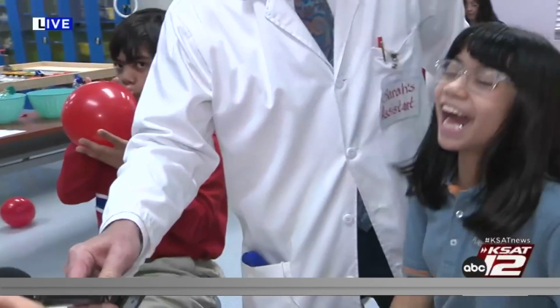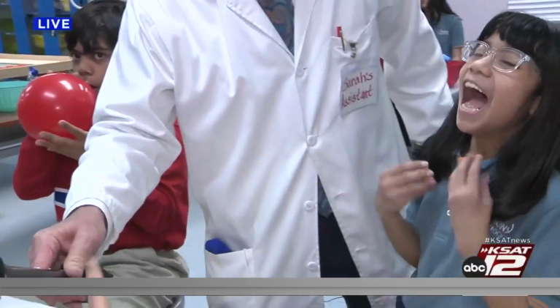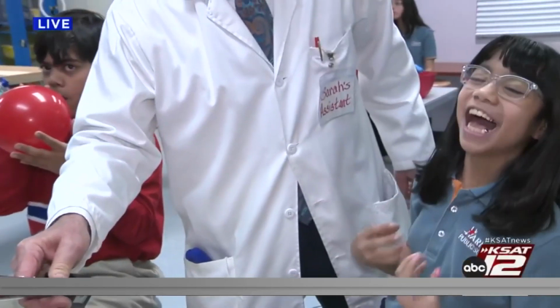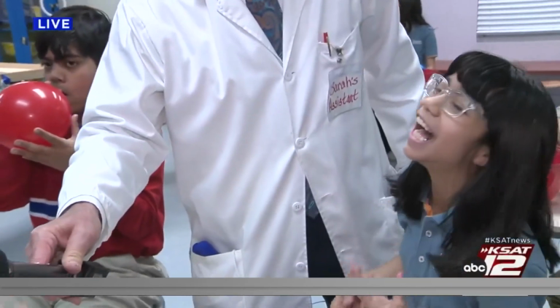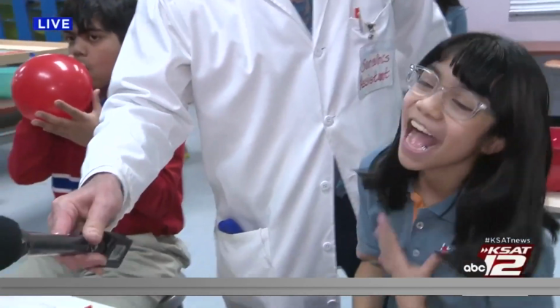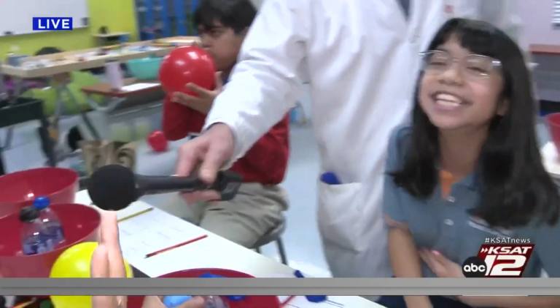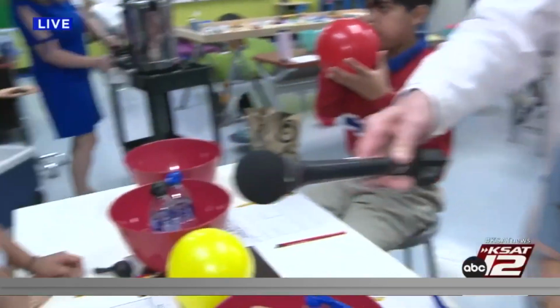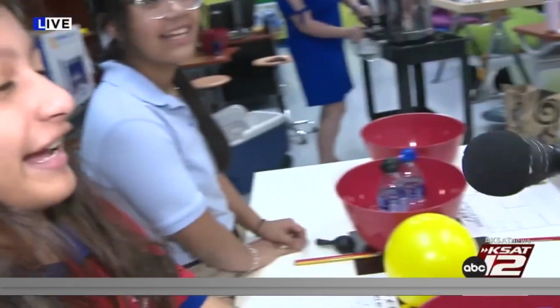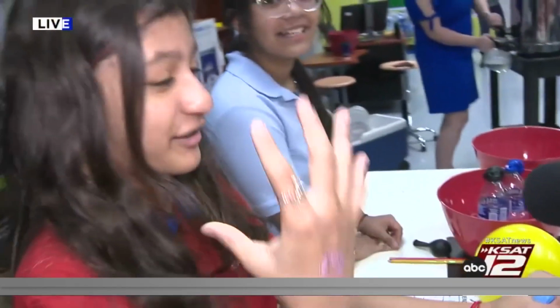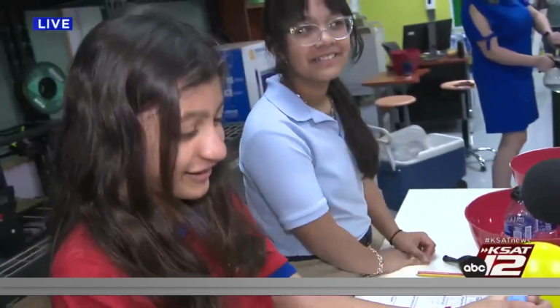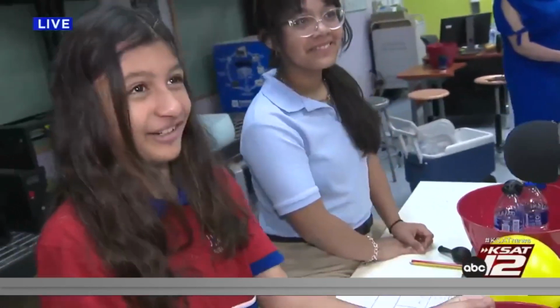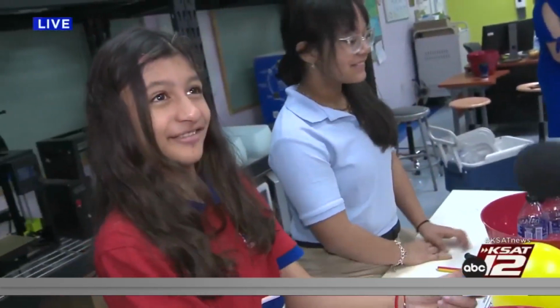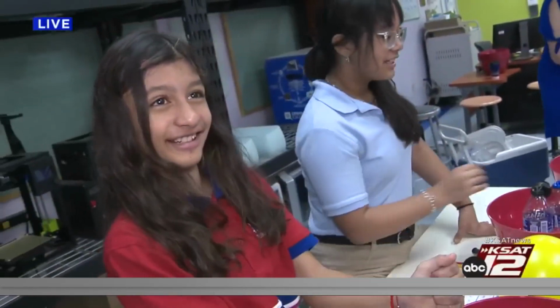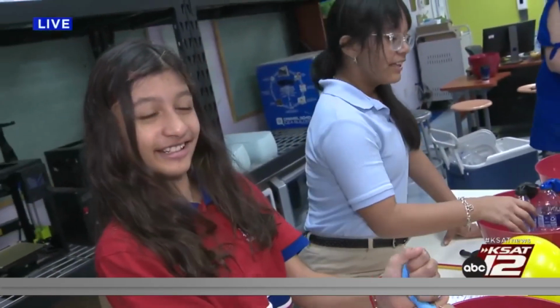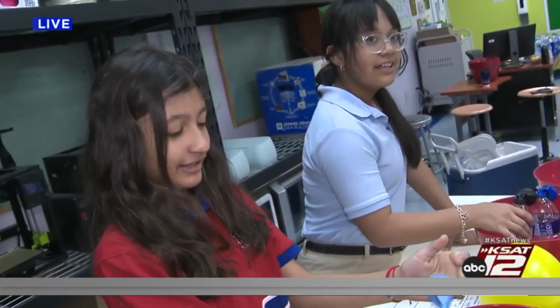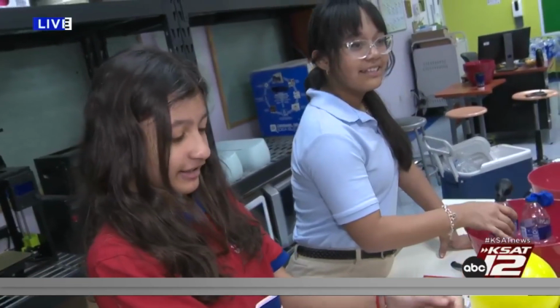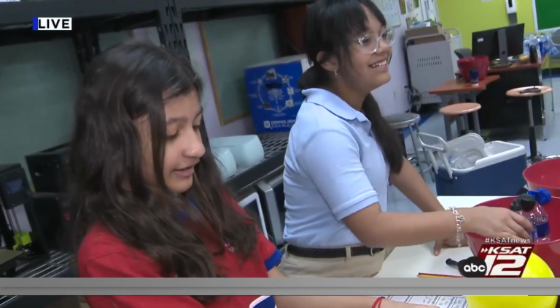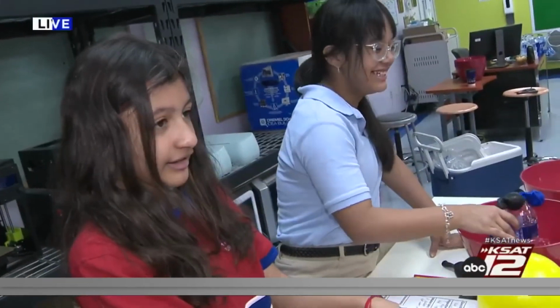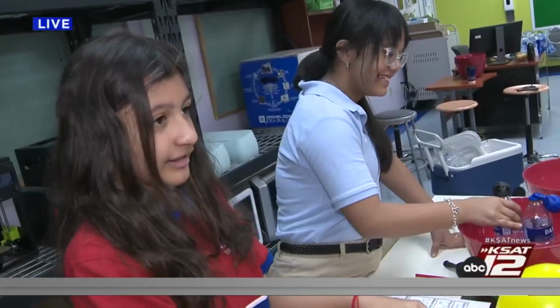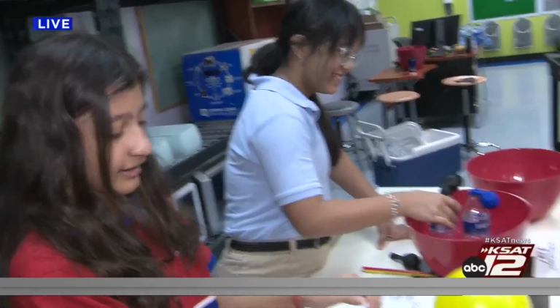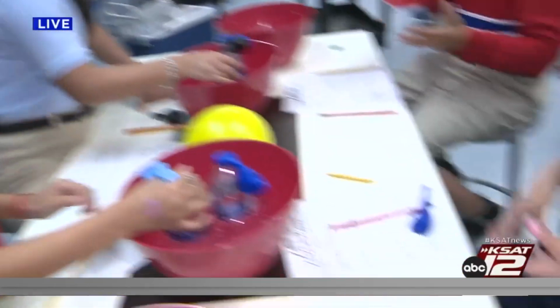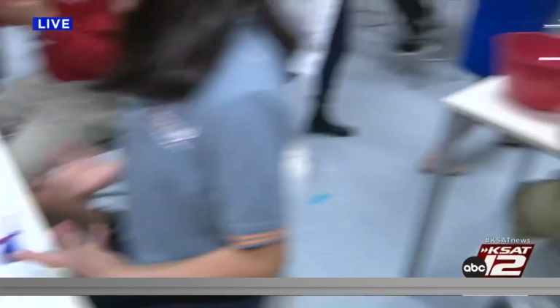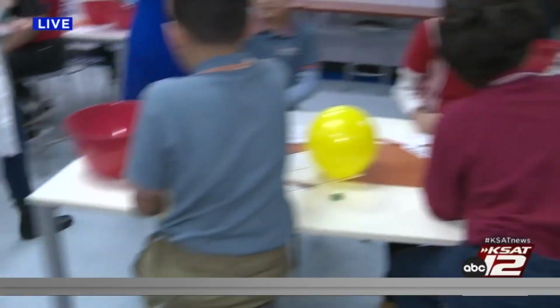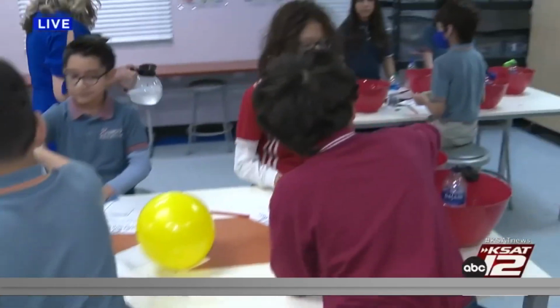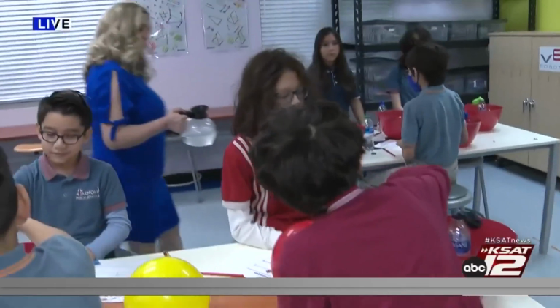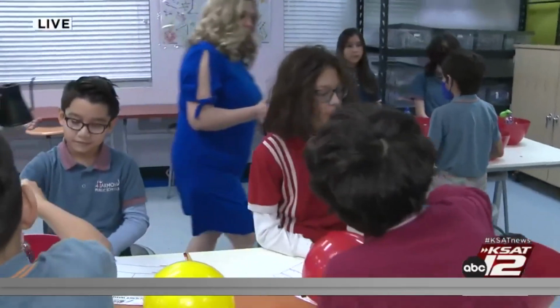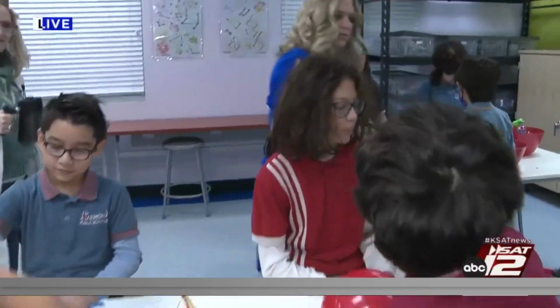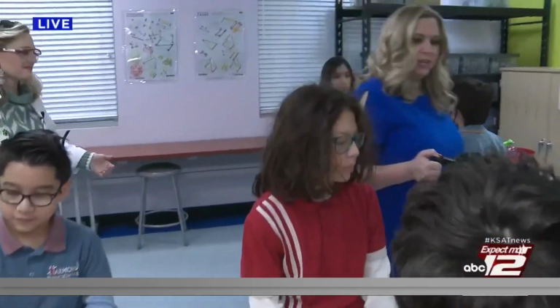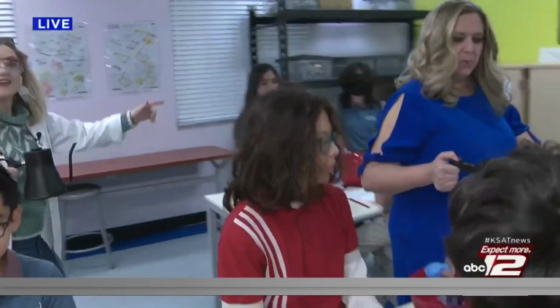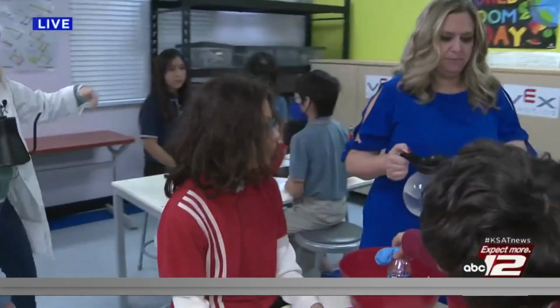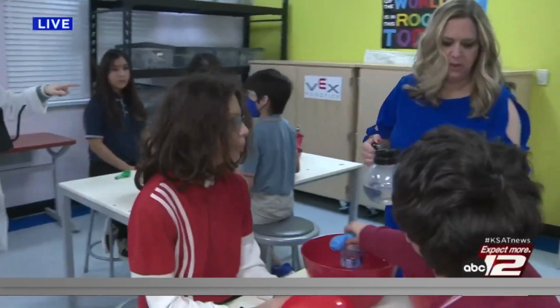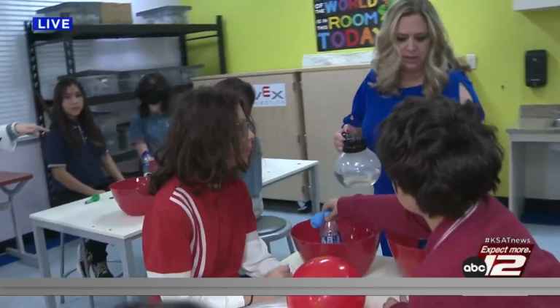Hot air expands and cold air shrinks — stuff I've been accused of once or twice! Hot air expands, that's why I'm bigger than y'all. Your balloon didn't inflate? All right, we'll try again.